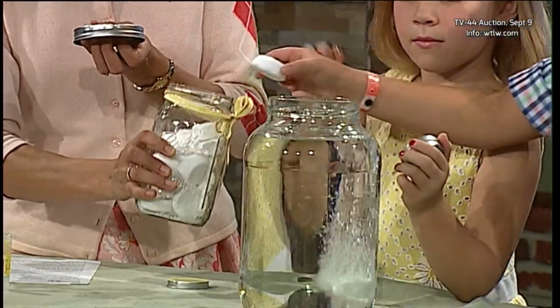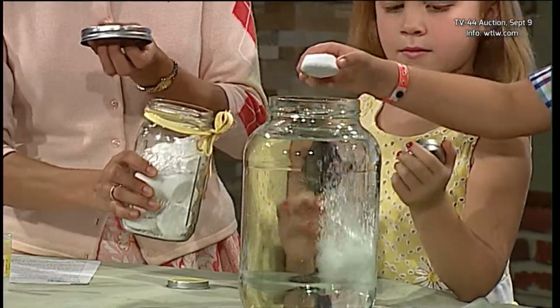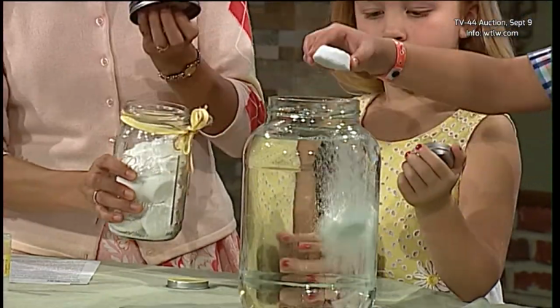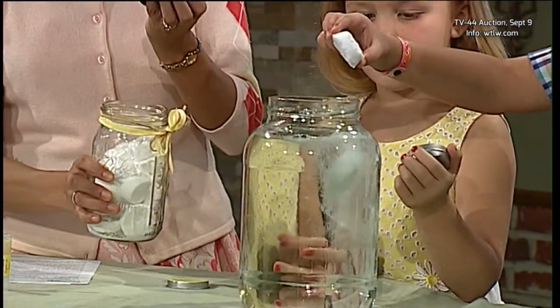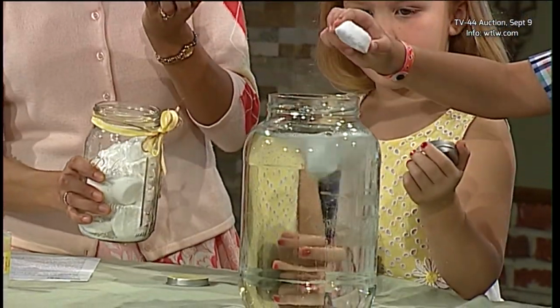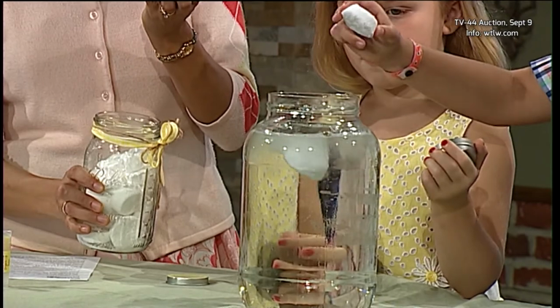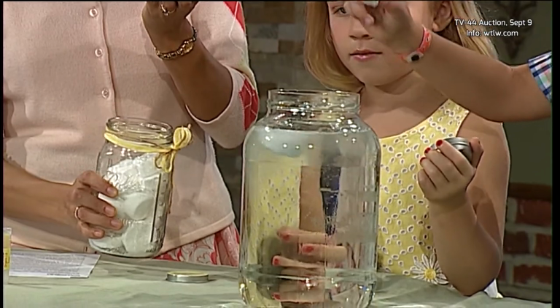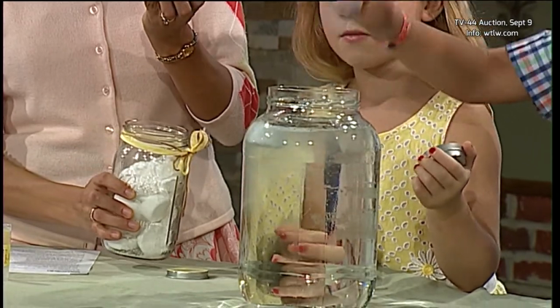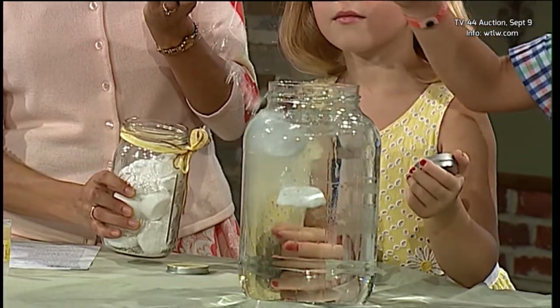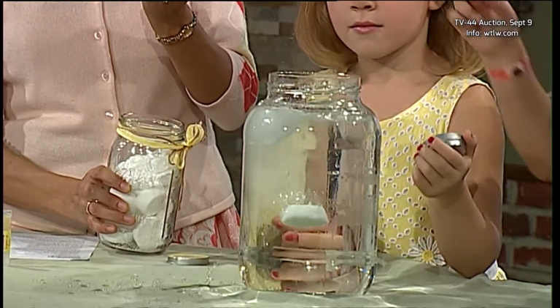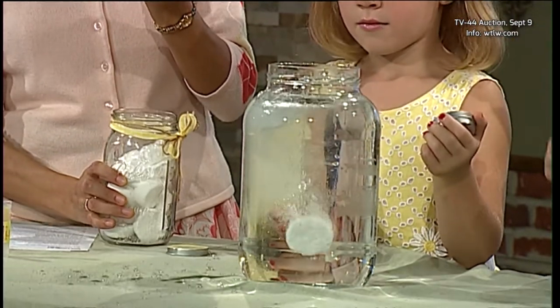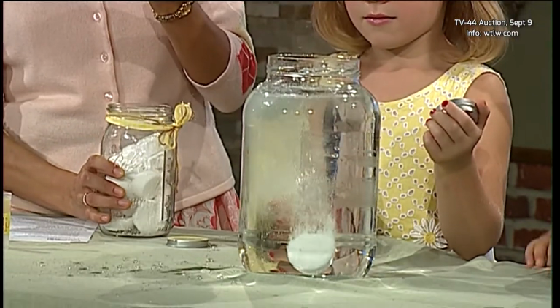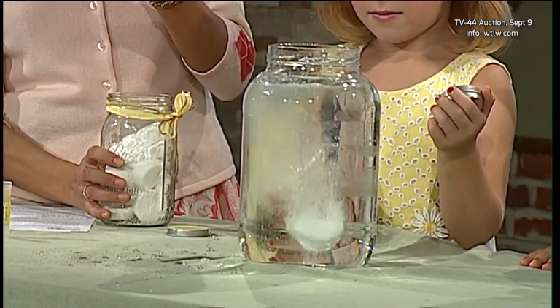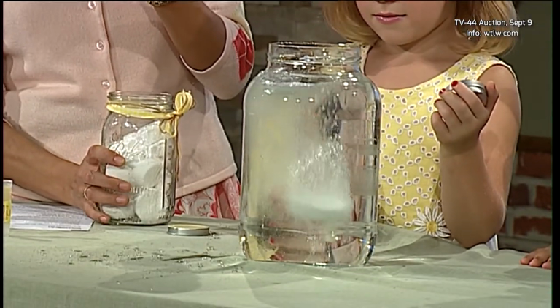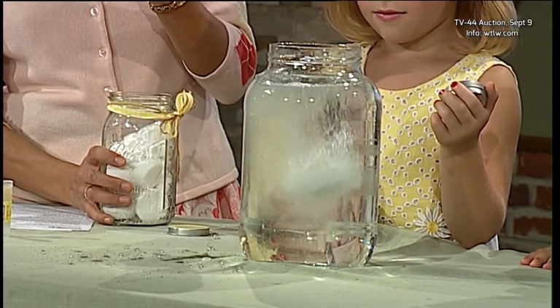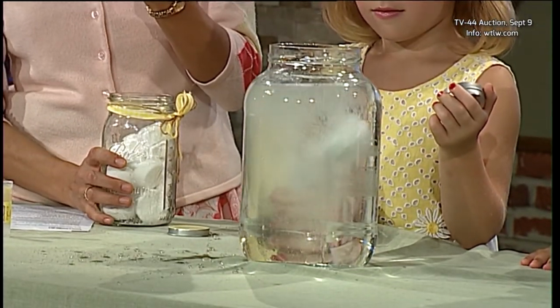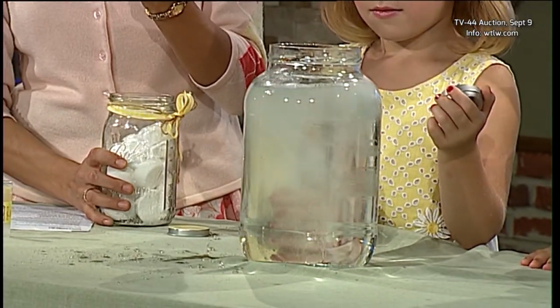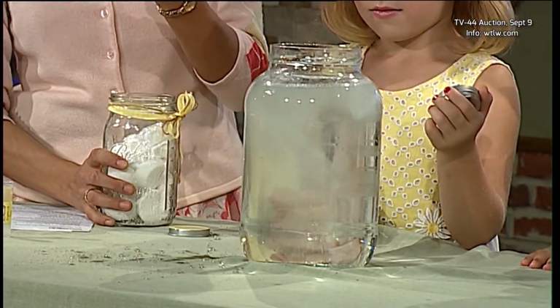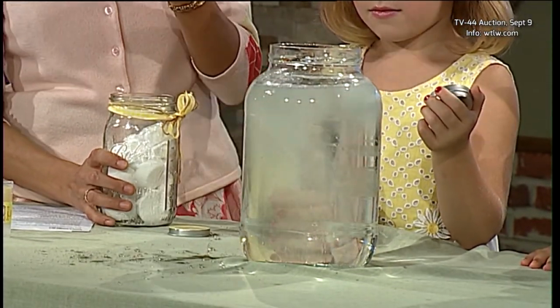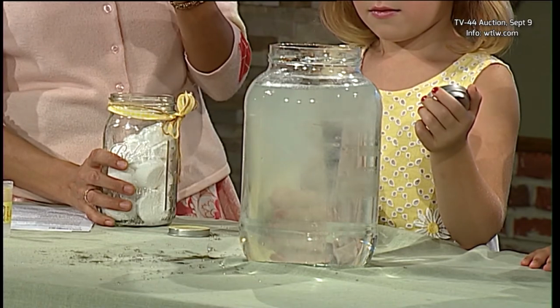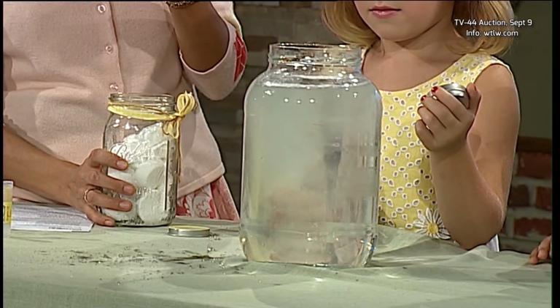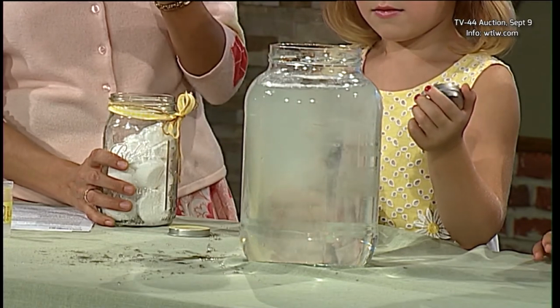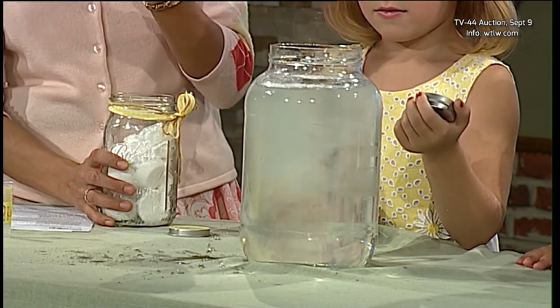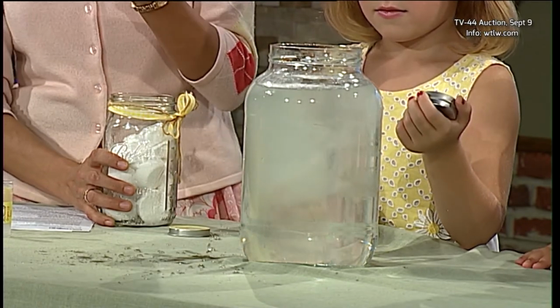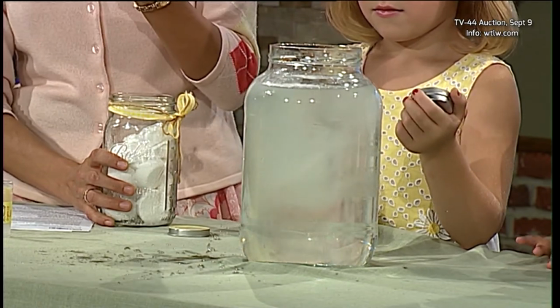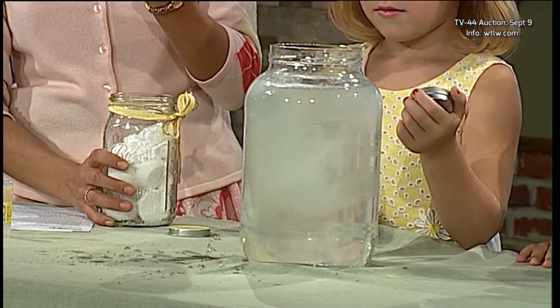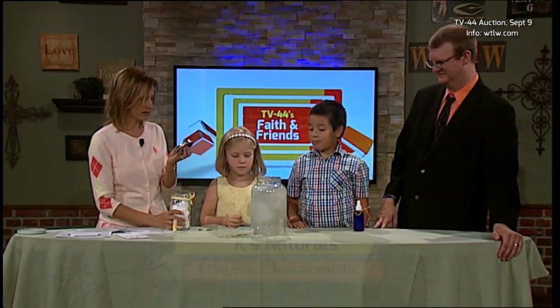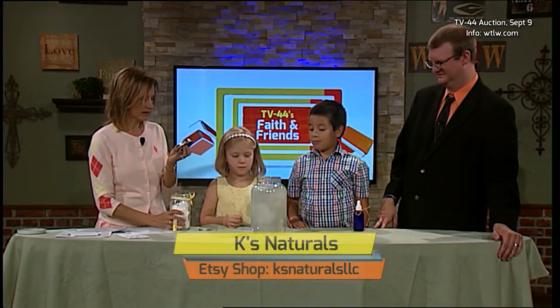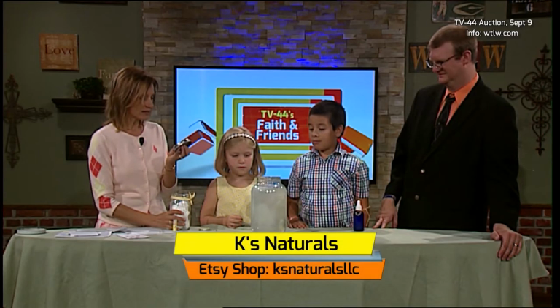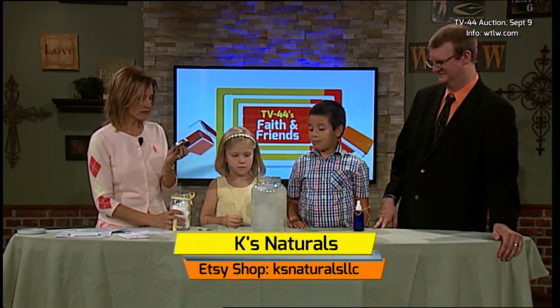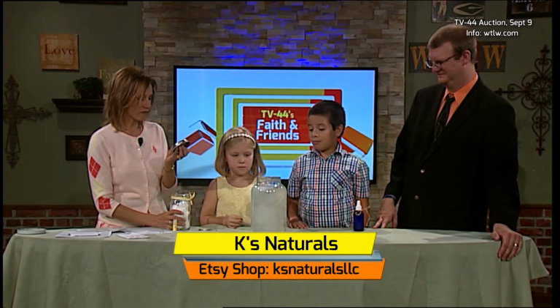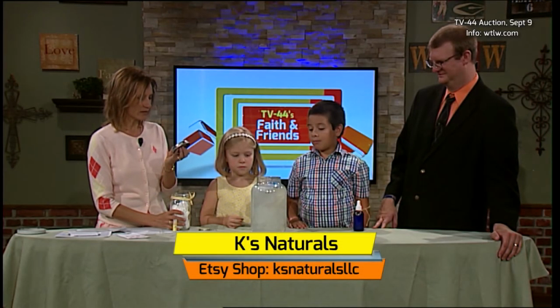Is it going to explode? This is made of baking soda, citric acid, vinegar, hydrogen peroxide, essential oils of tea tree, lemon, lavender, peppermint, and spearmint. Let it sit for about five minutes.